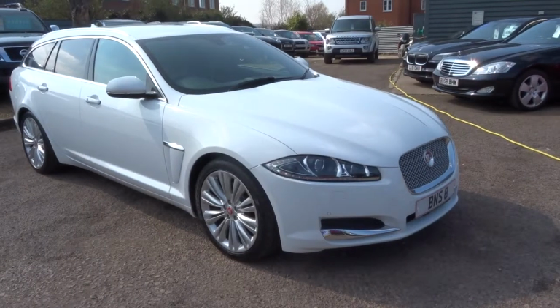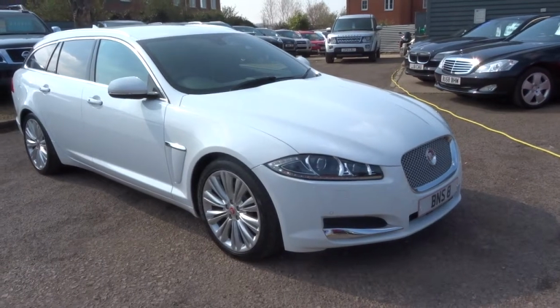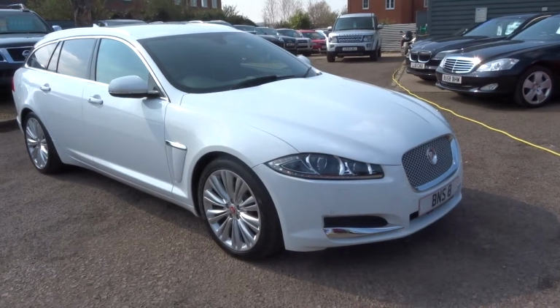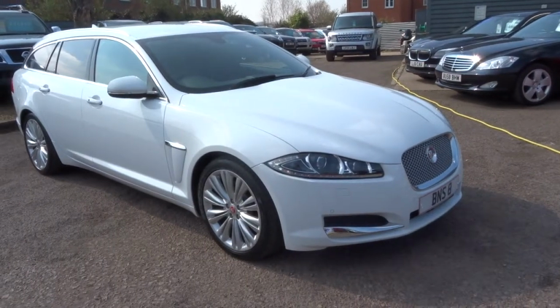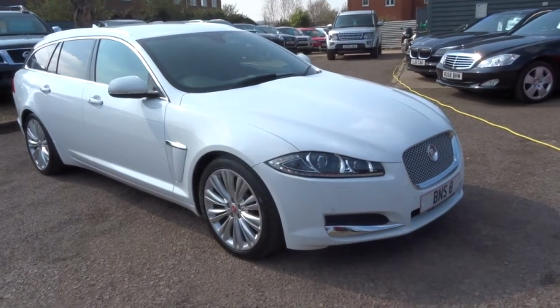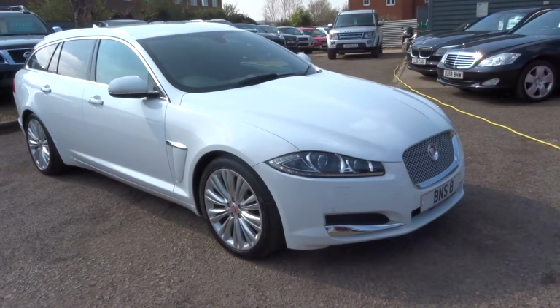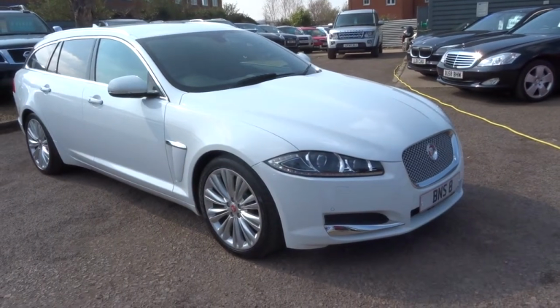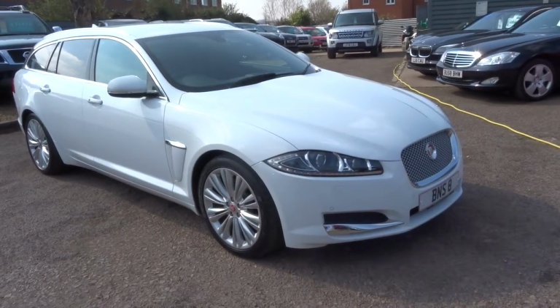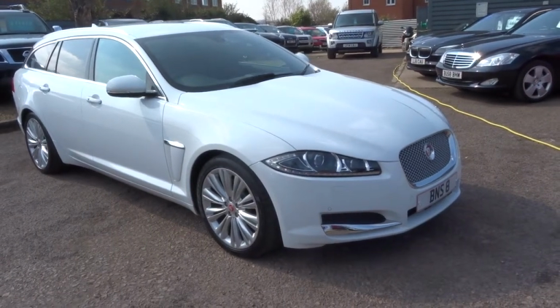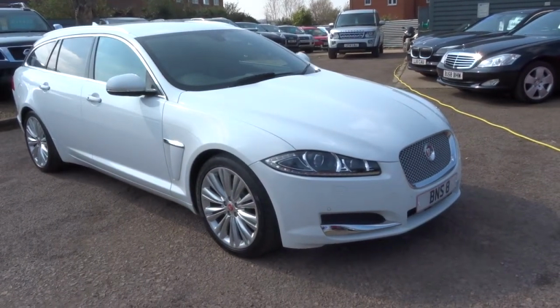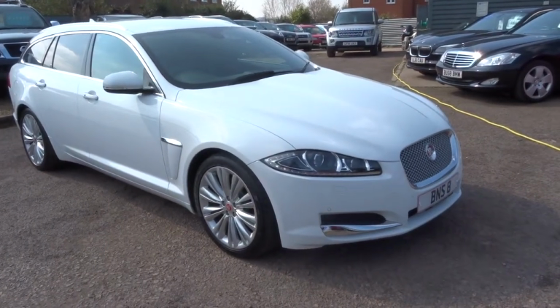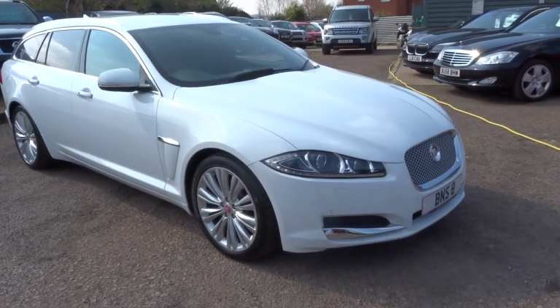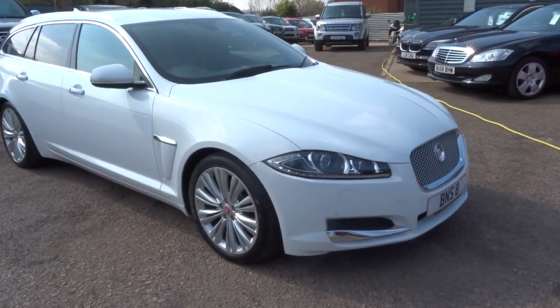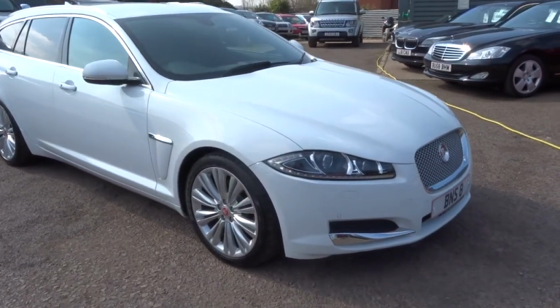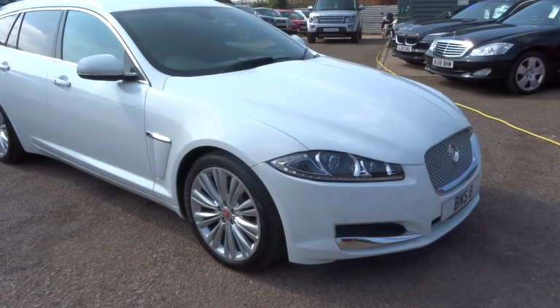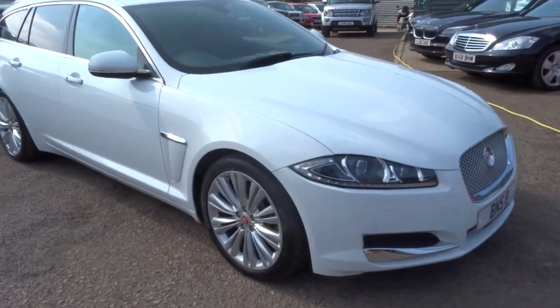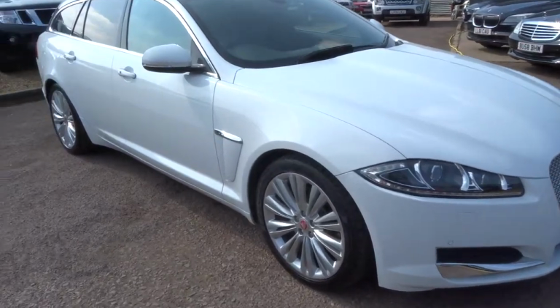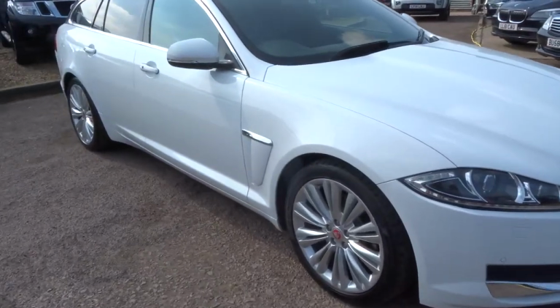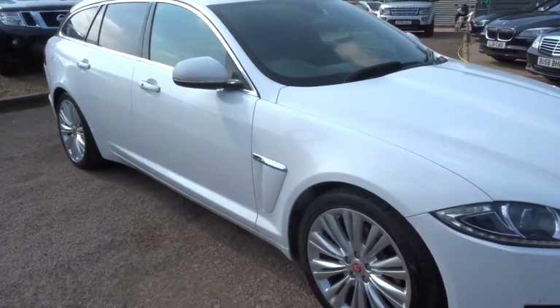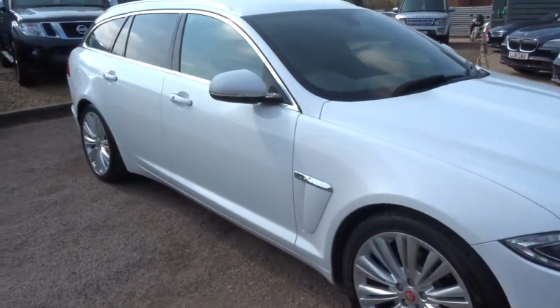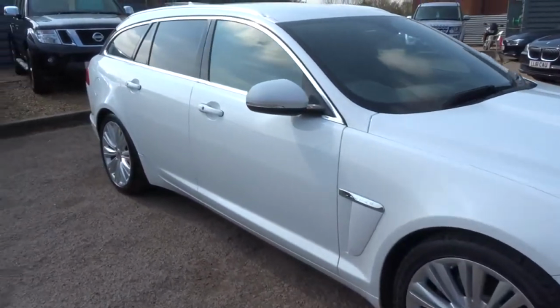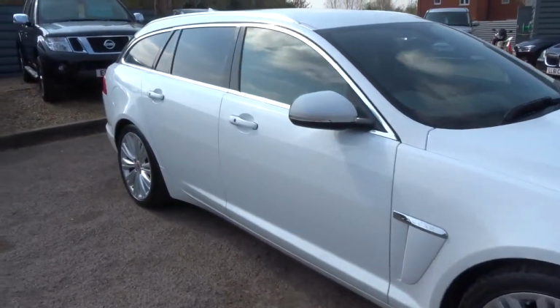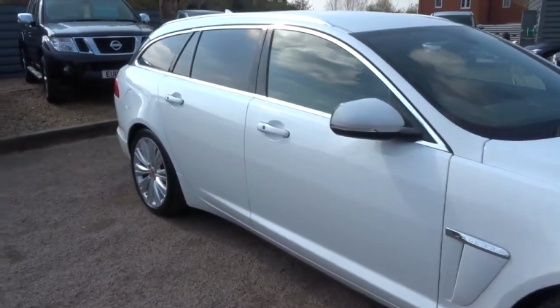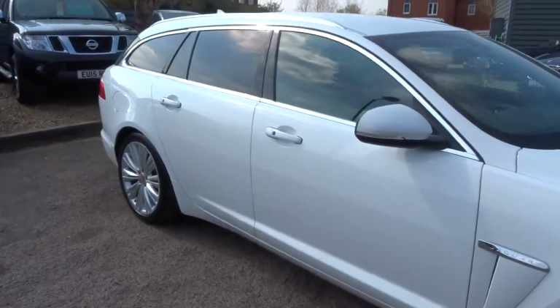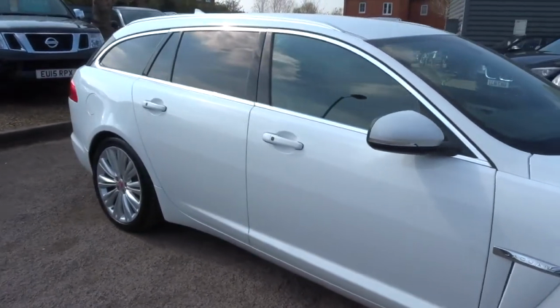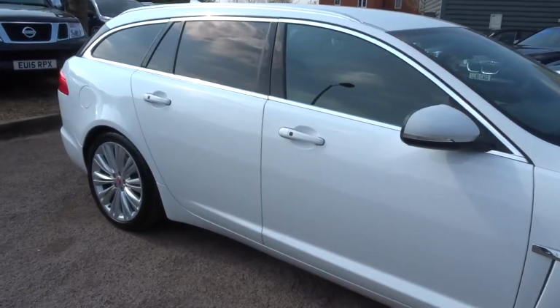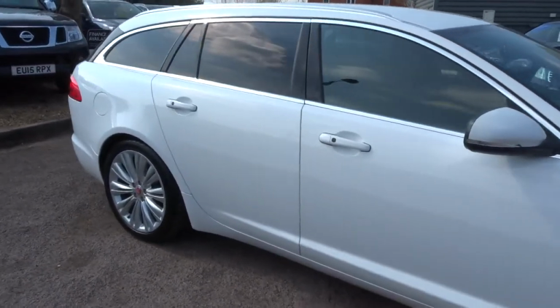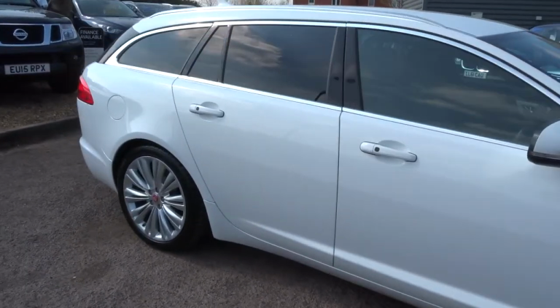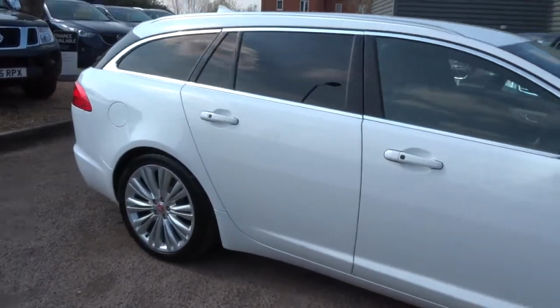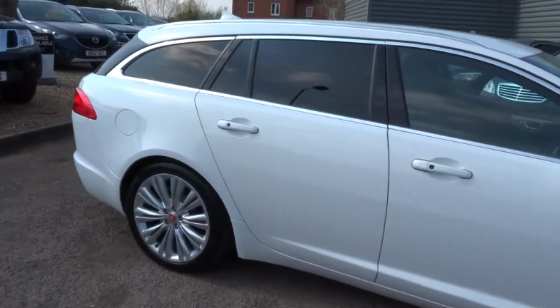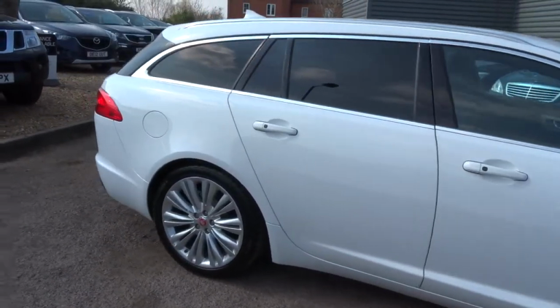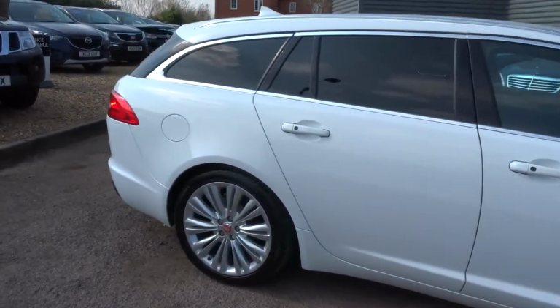Welcome to Country Car, my name's Tom. Here we have a beautiful Jaguar XF — I'm going to give you a walk around the car, show you a few of the features and the general condition of the car.